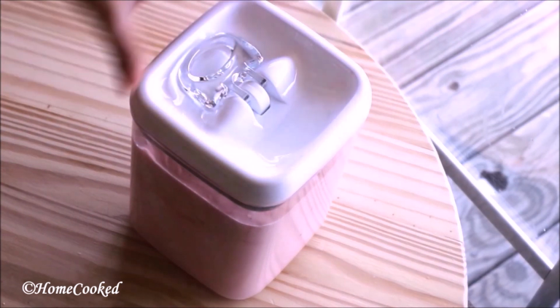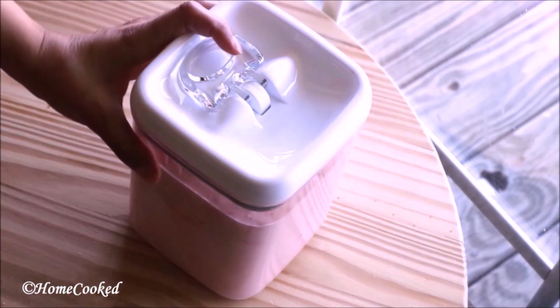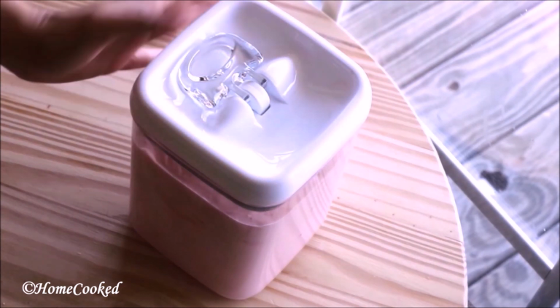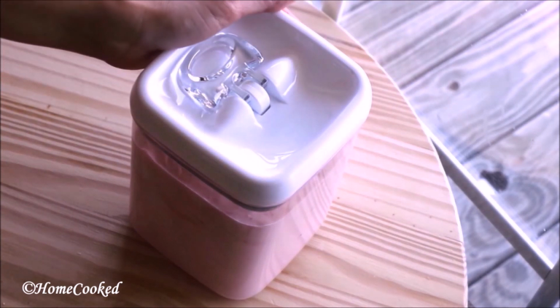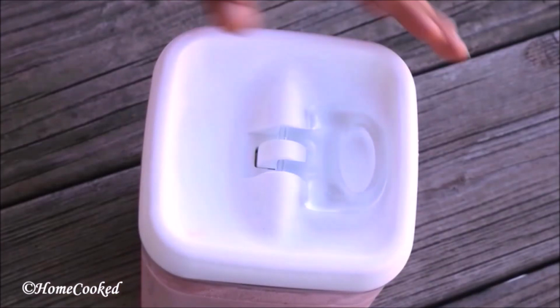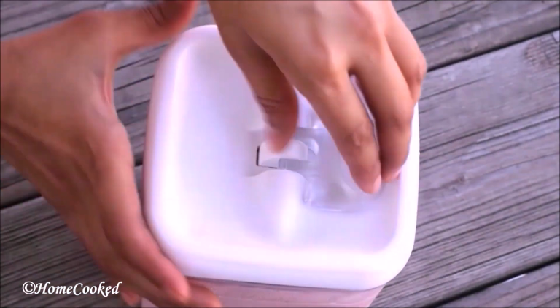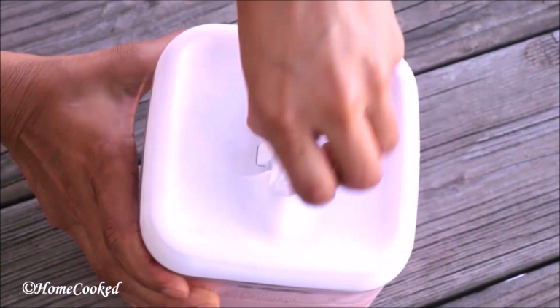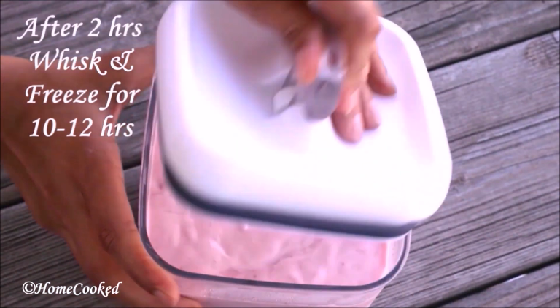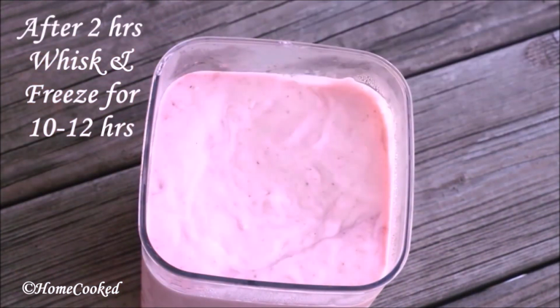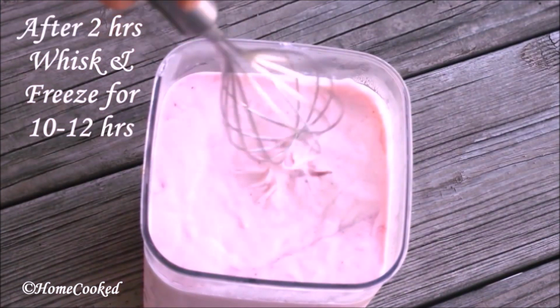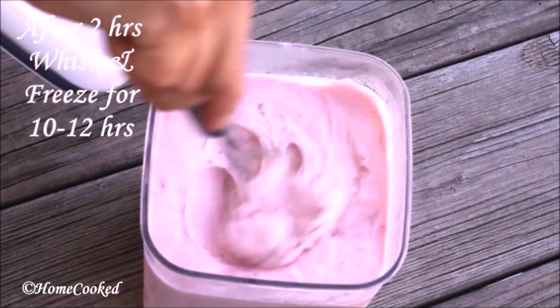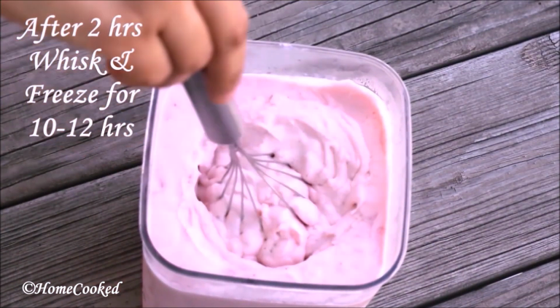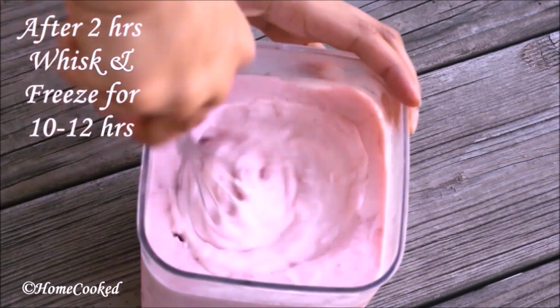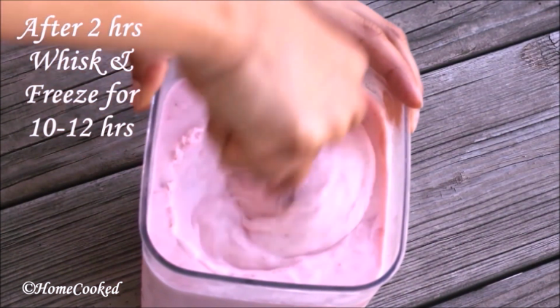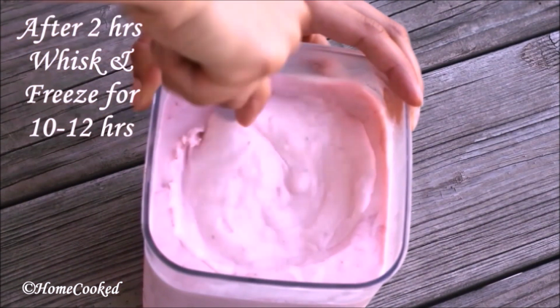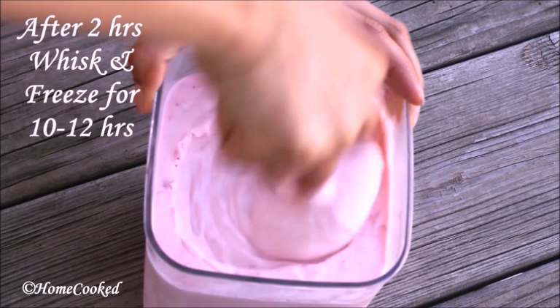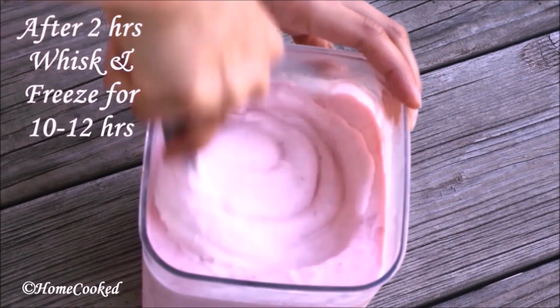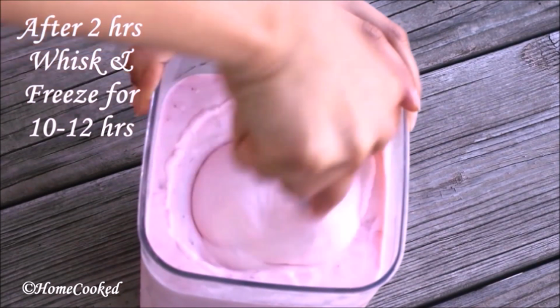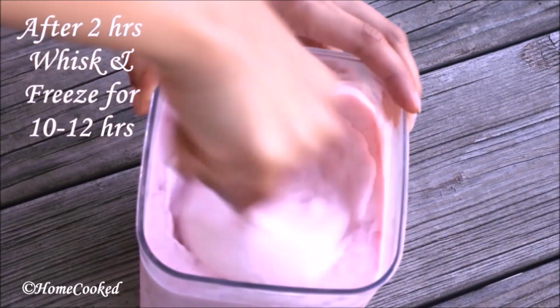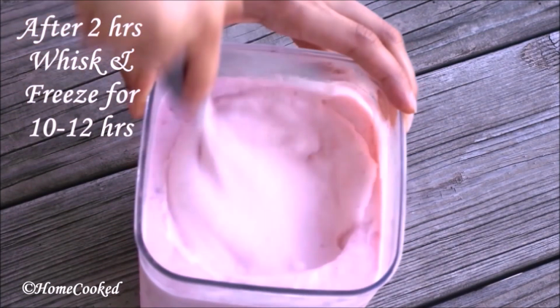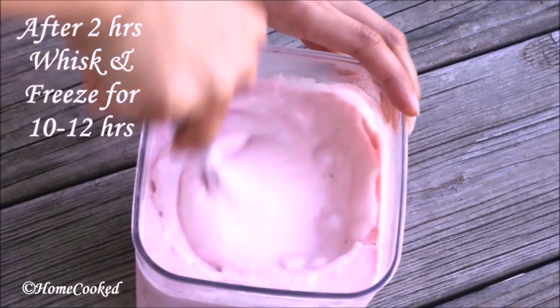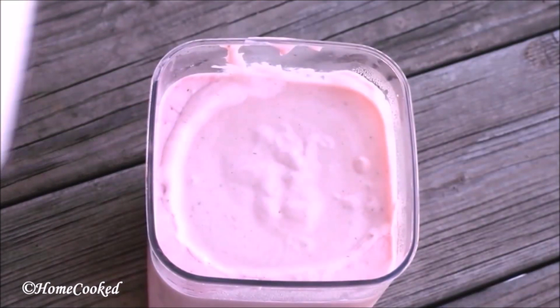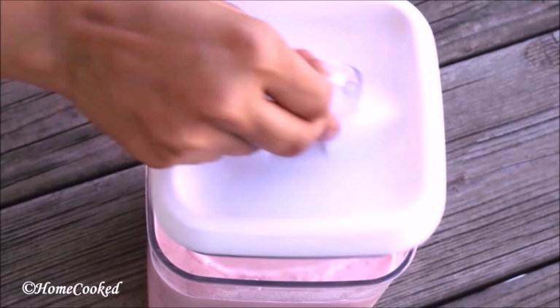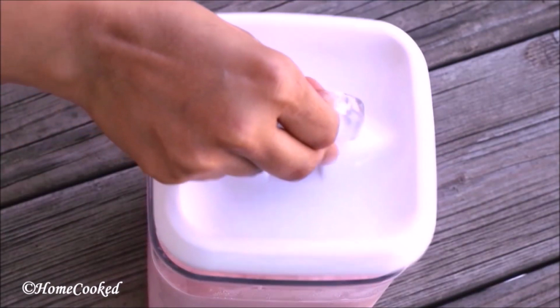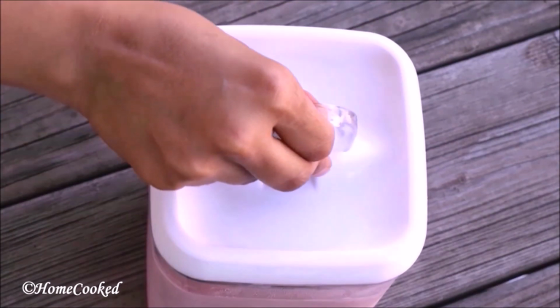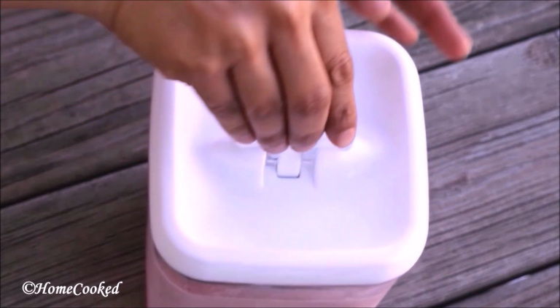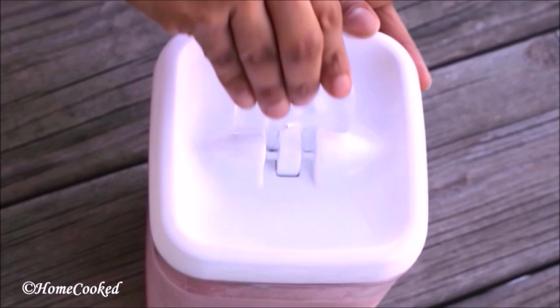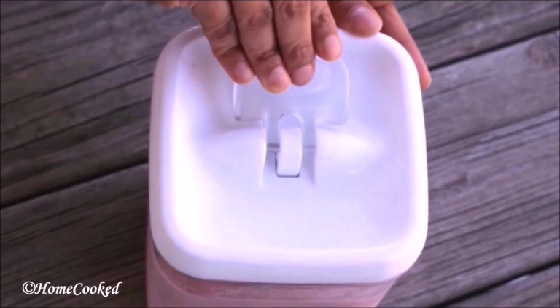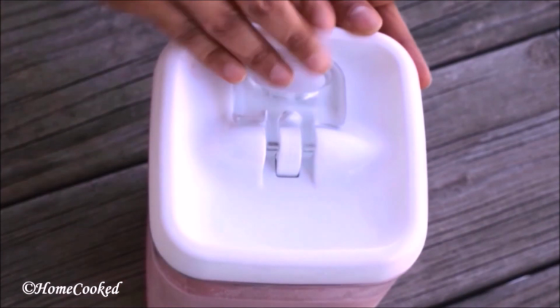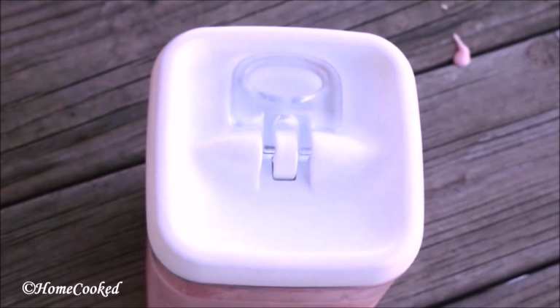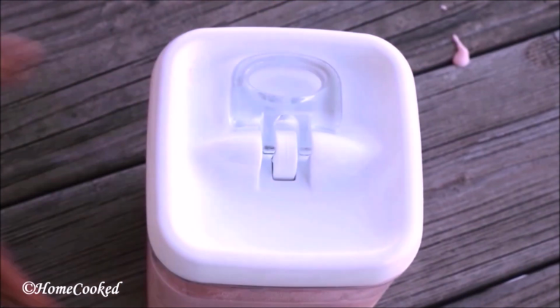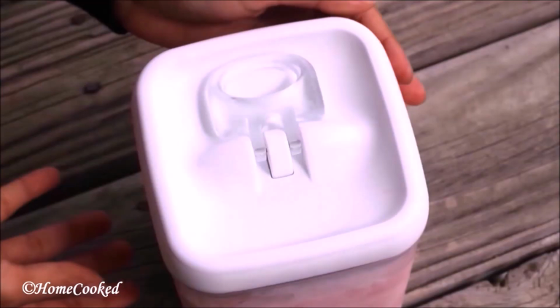I'm going to freeze this for about 2 hours. After 2 hours, you want to whisk it real good. This is just to maintain the consistency. Then freeze it for about 8 to 10 hours.